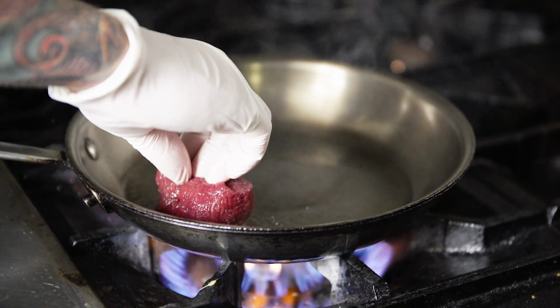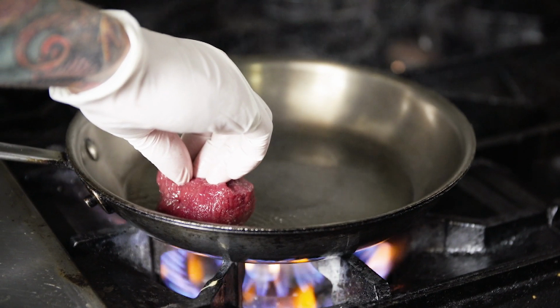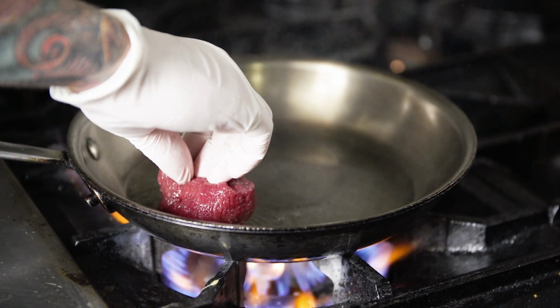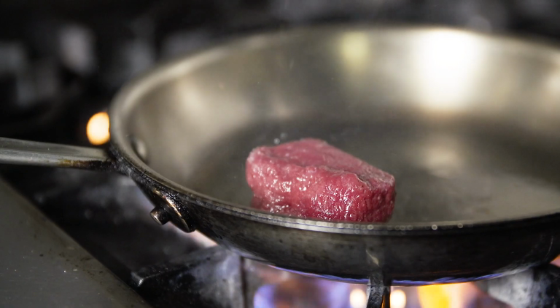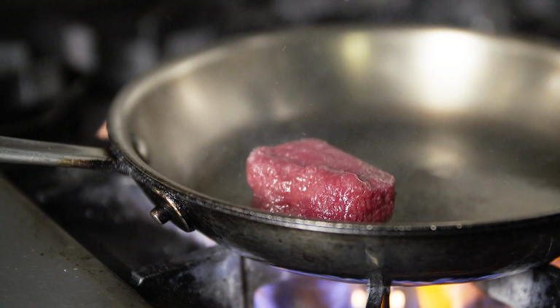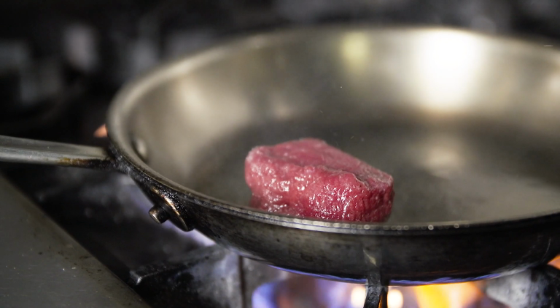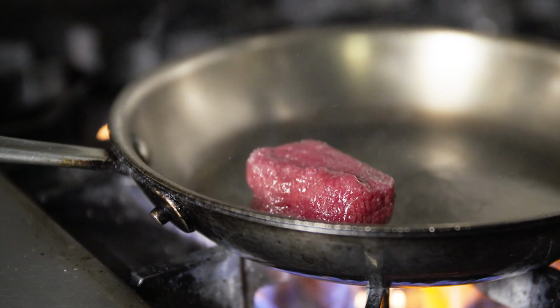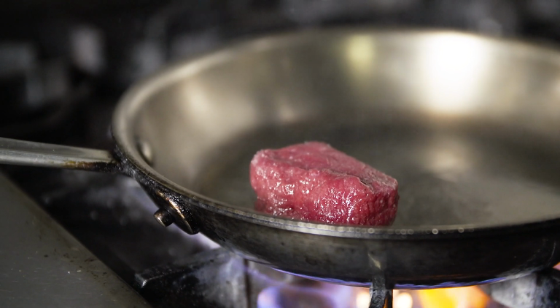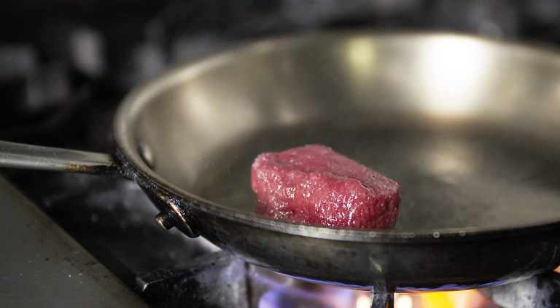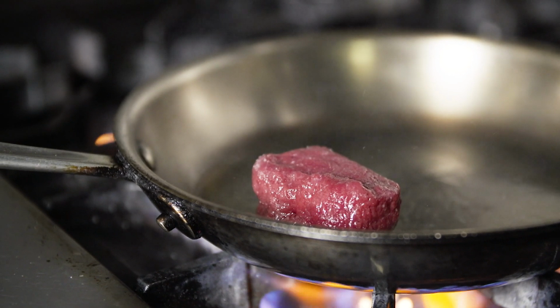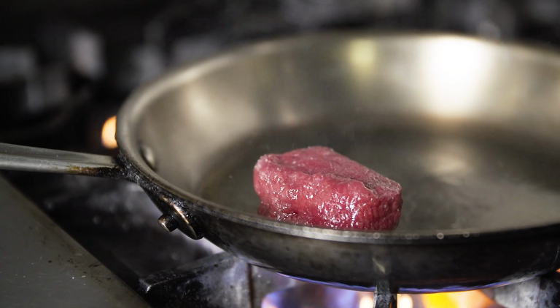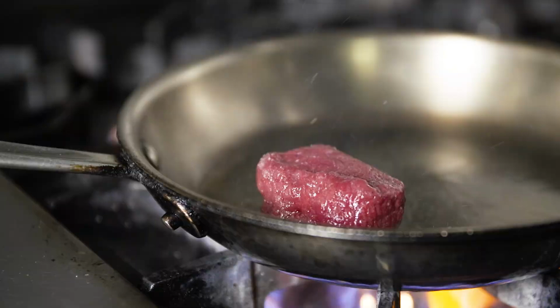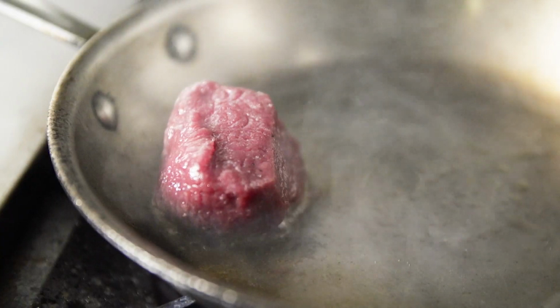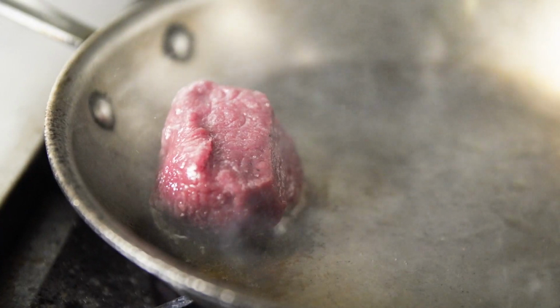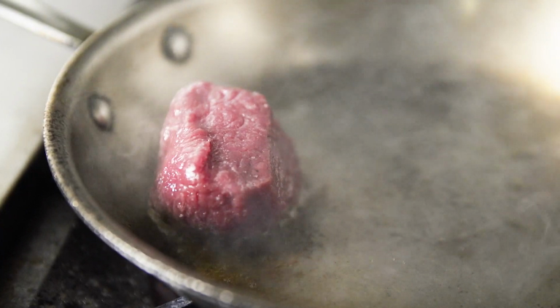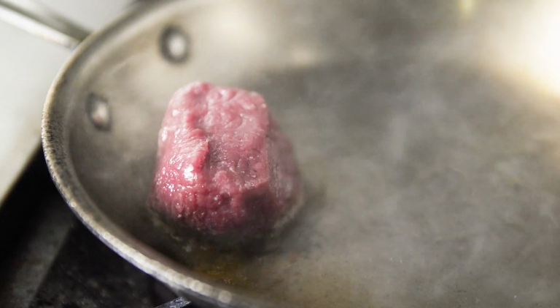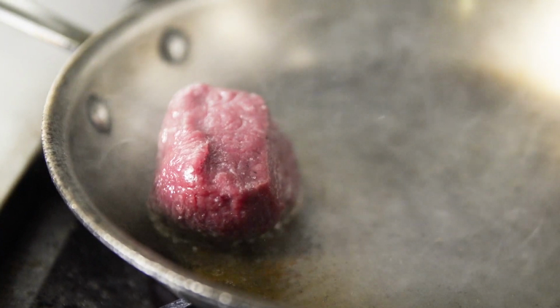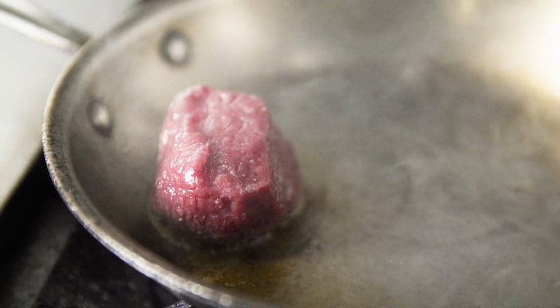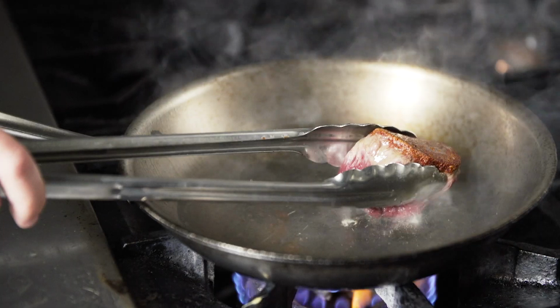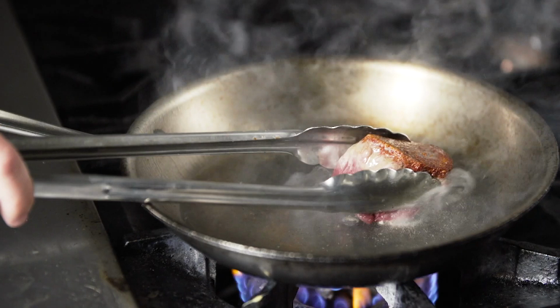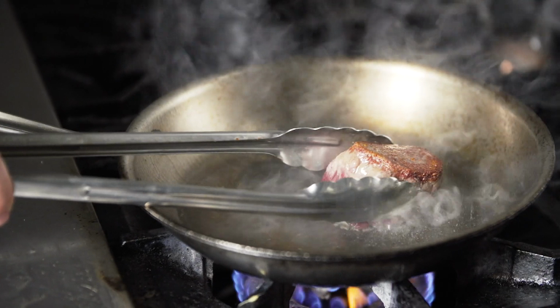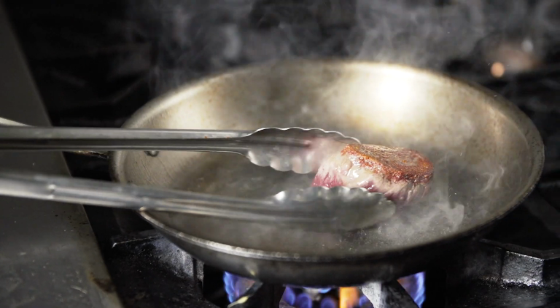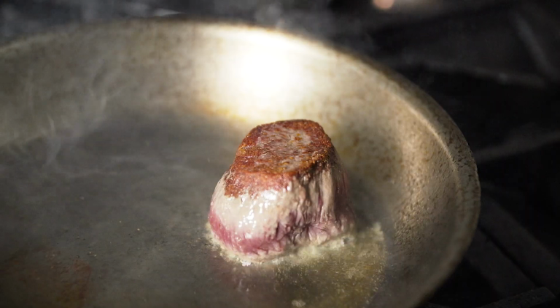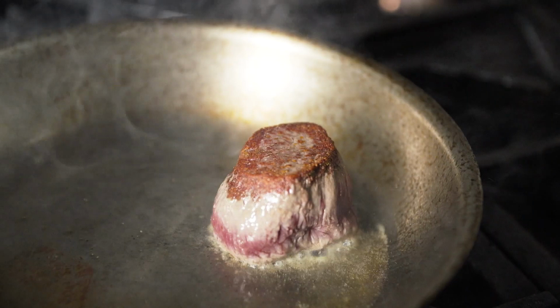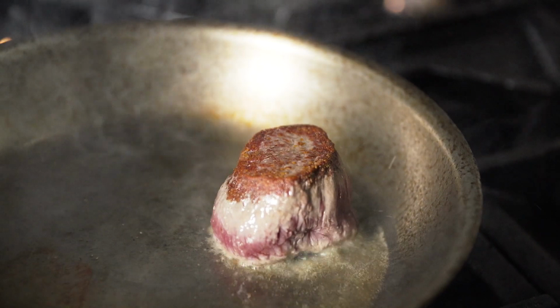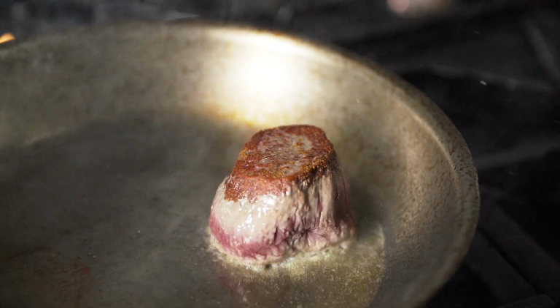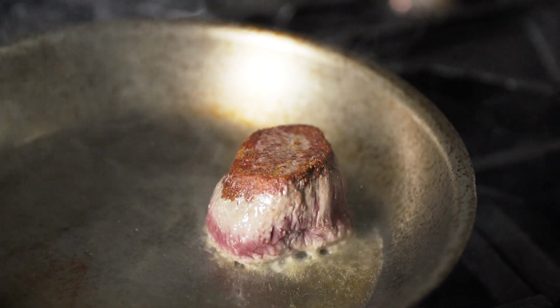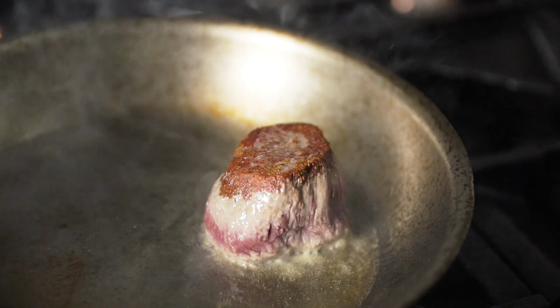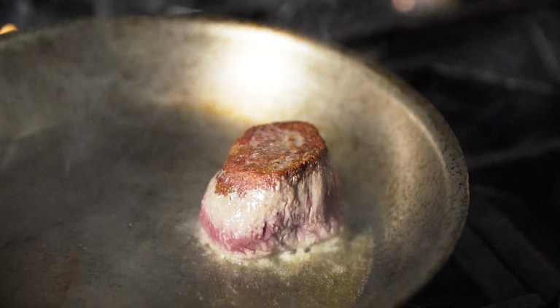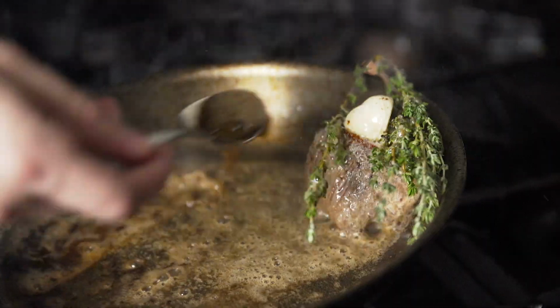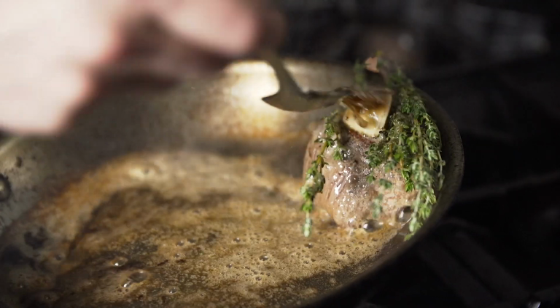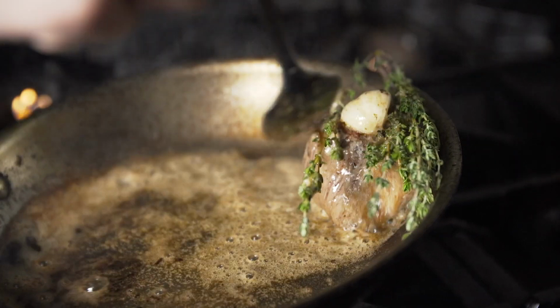We started off by searing our venison in a hot pan in some grapeseed oil, turning it over, placing herbs on top, and basting it in butter.